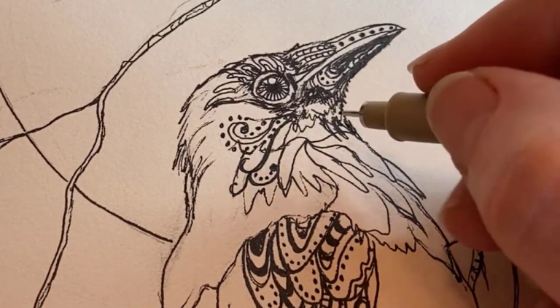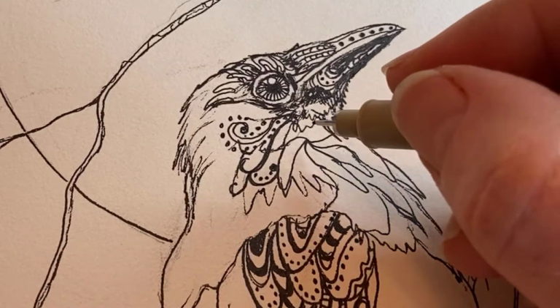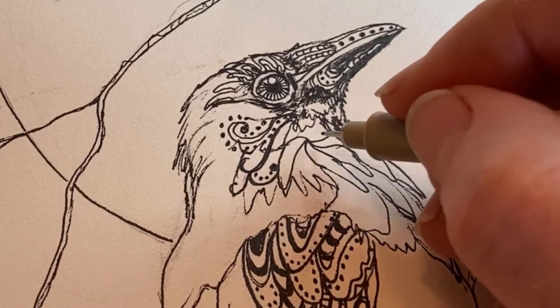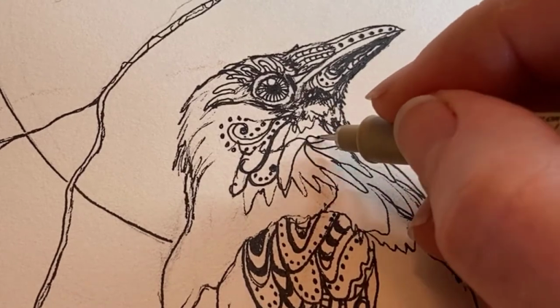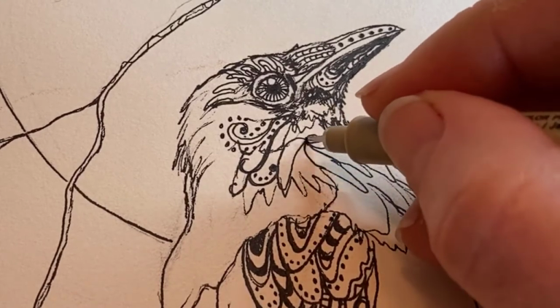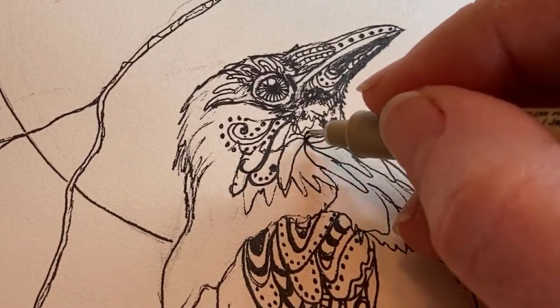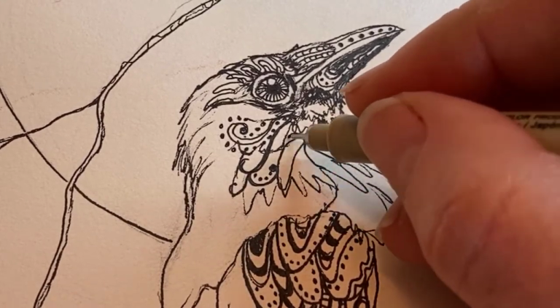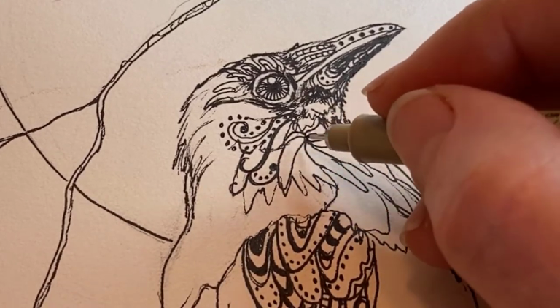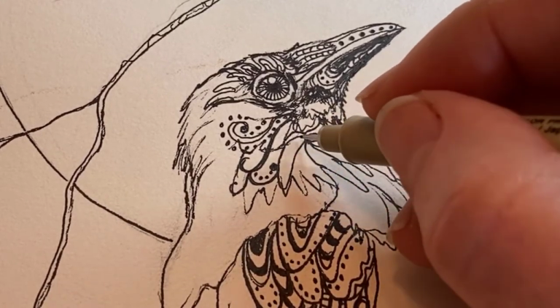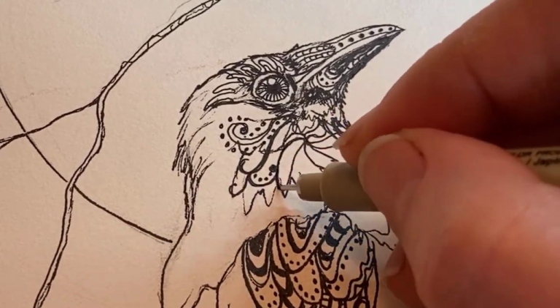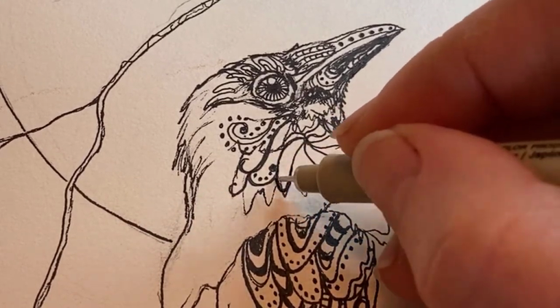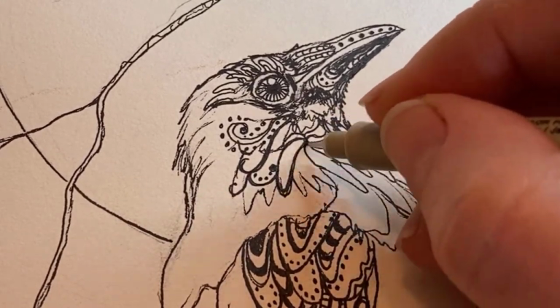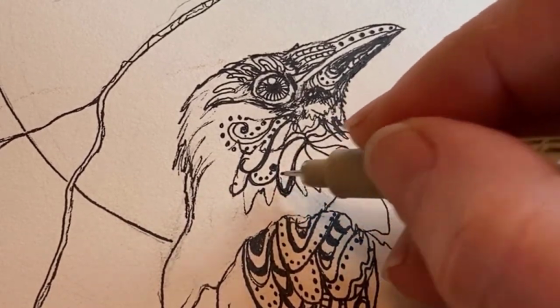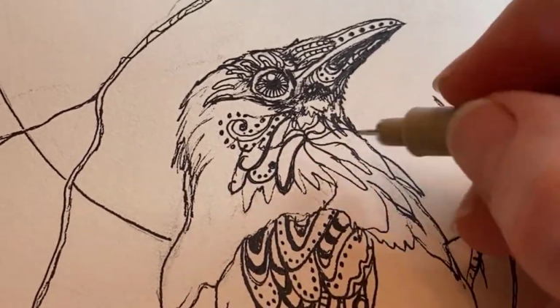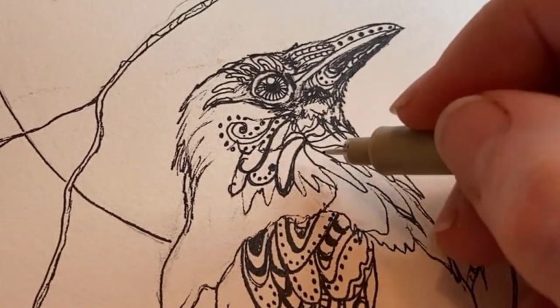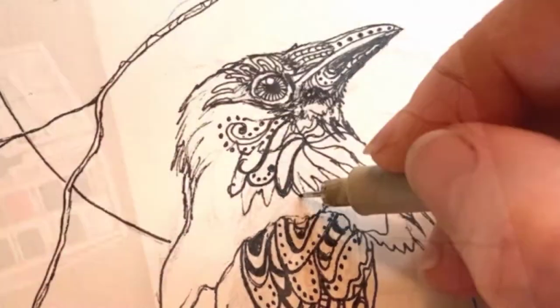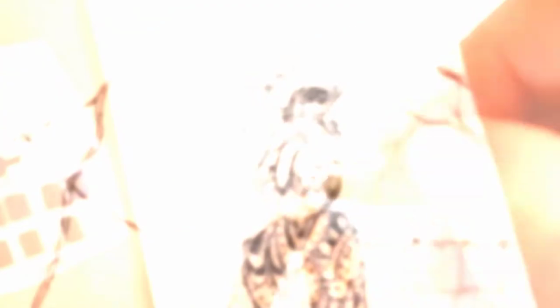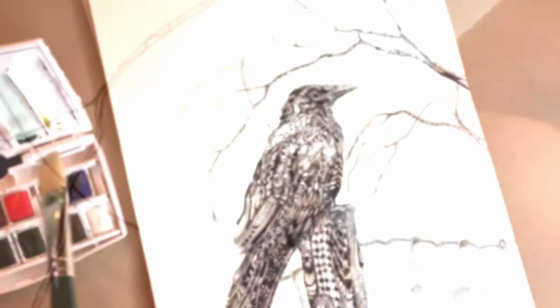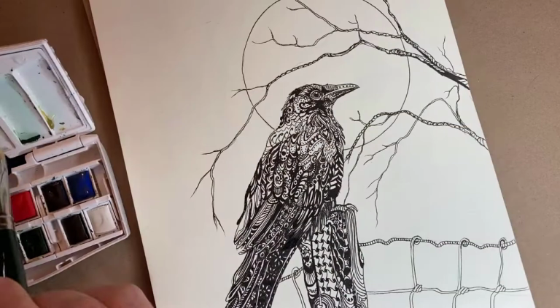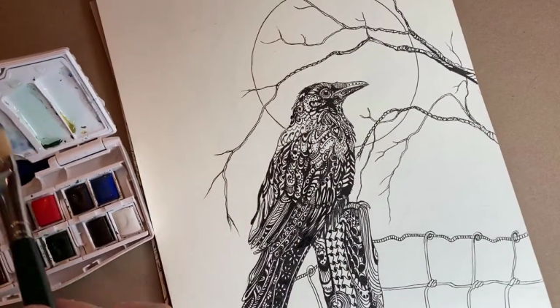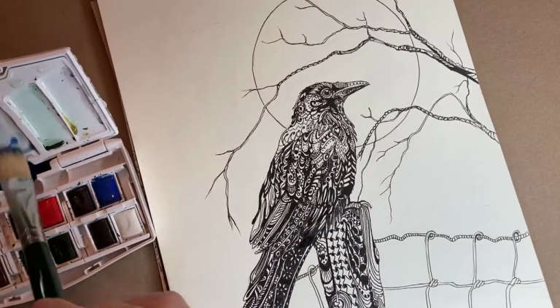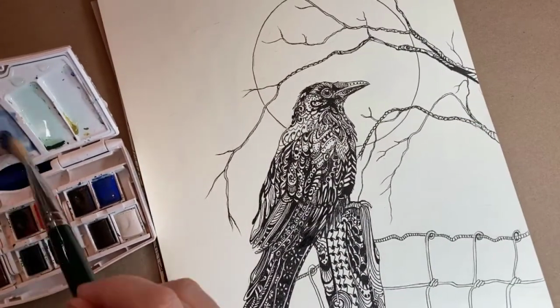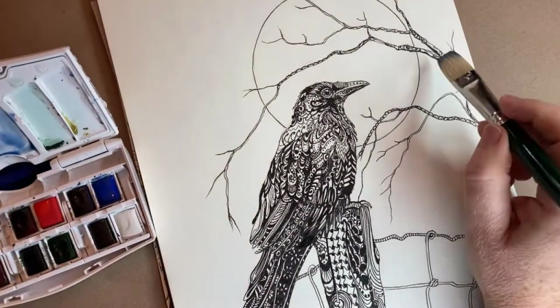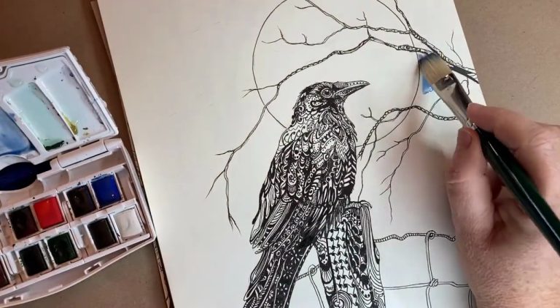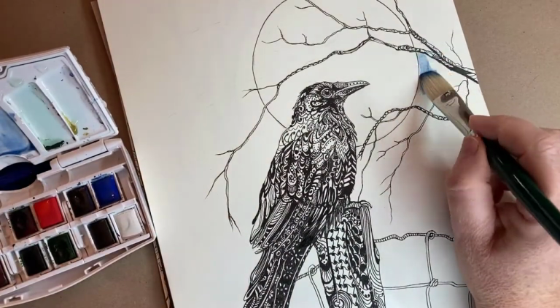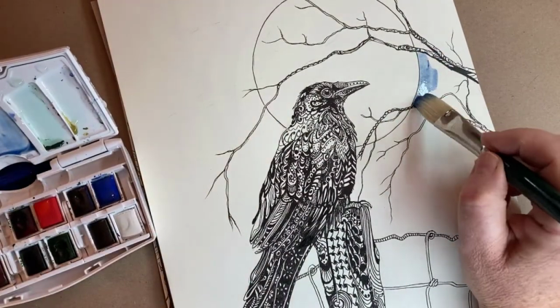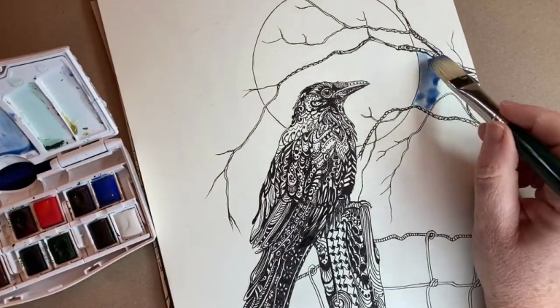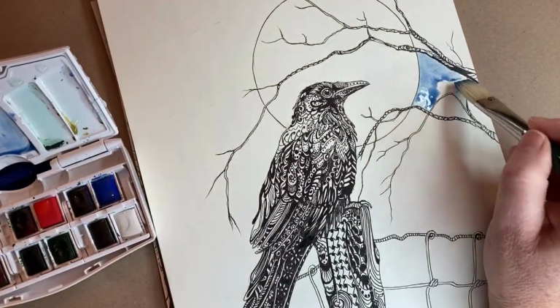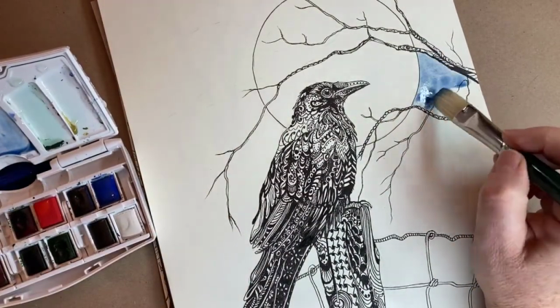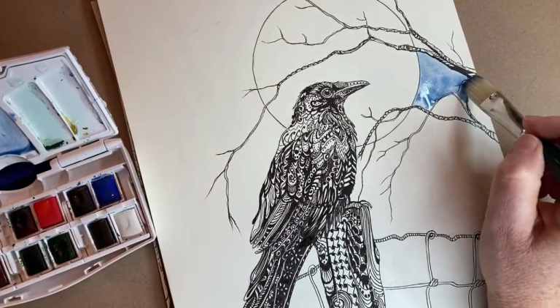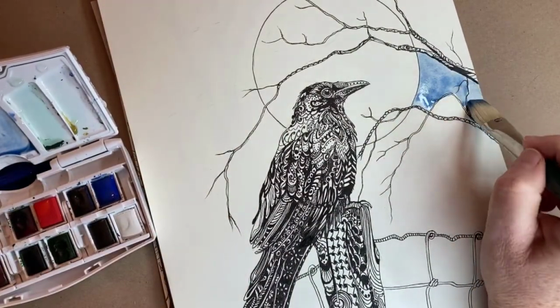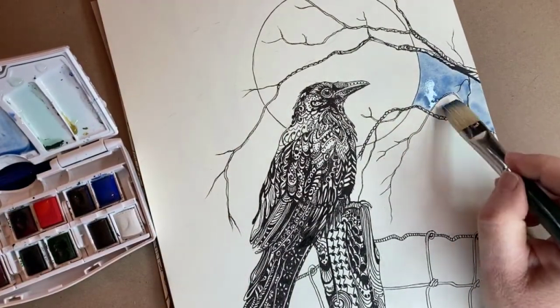Once you've completely finished filling in your crow with Zentangle patterns, and you're happy with your drawing, you might choose to color or paint the background.